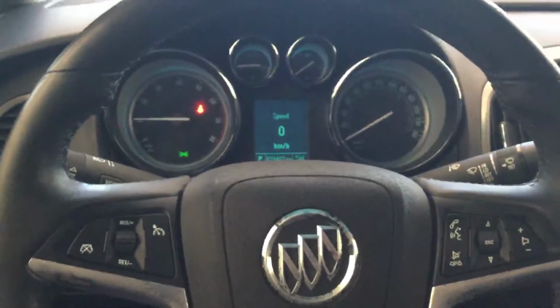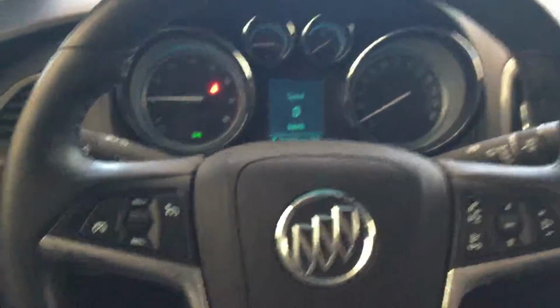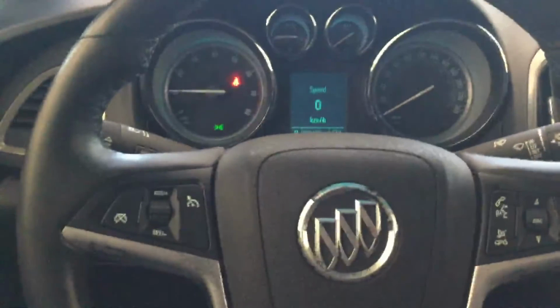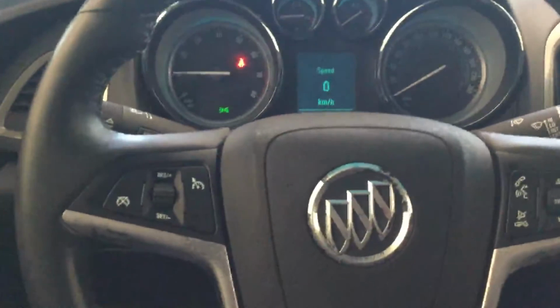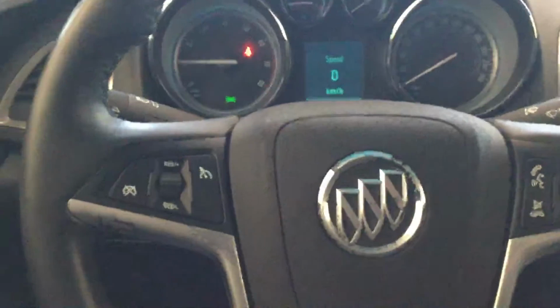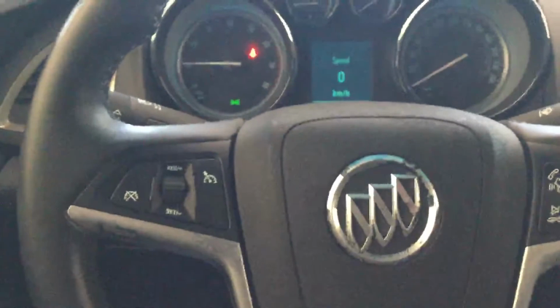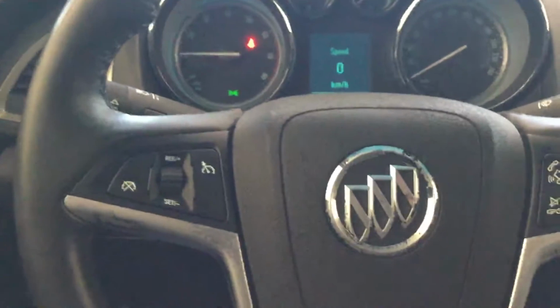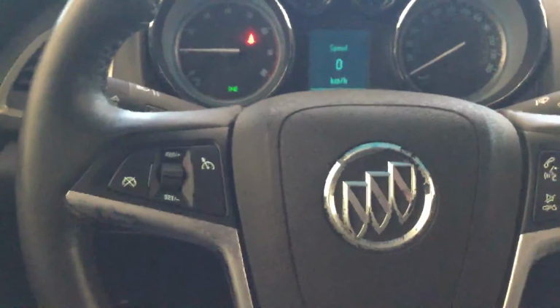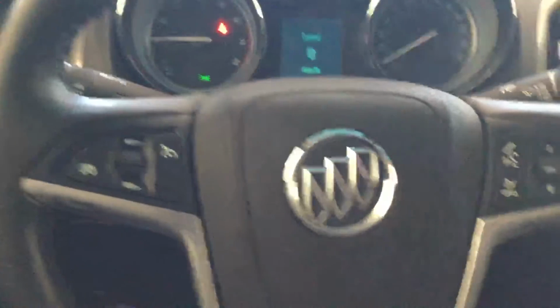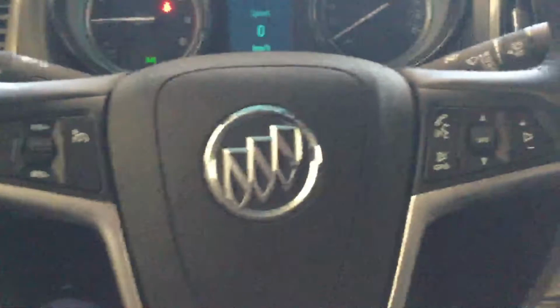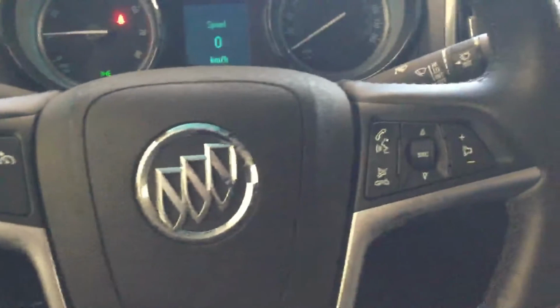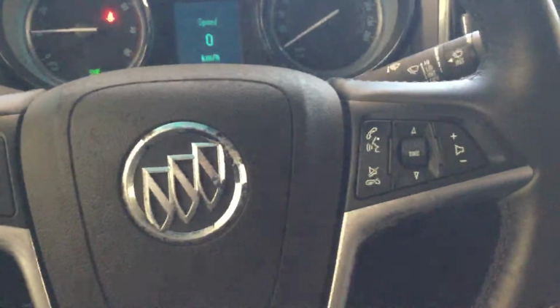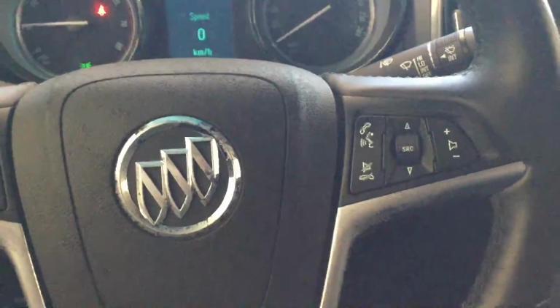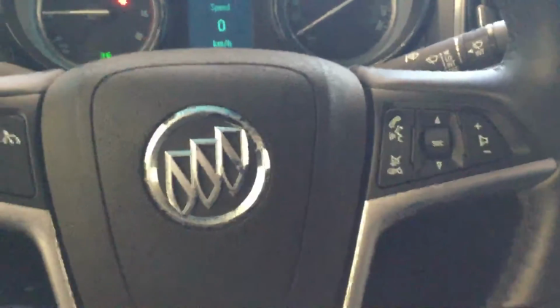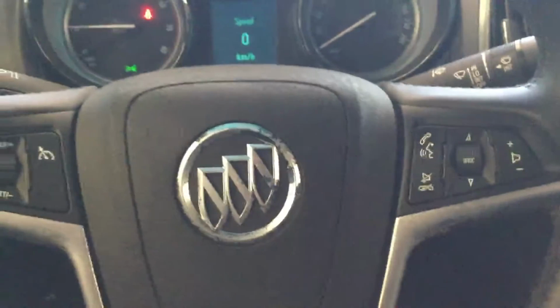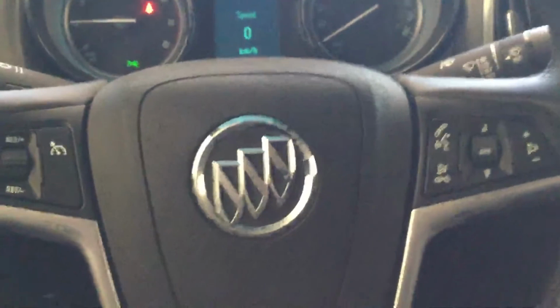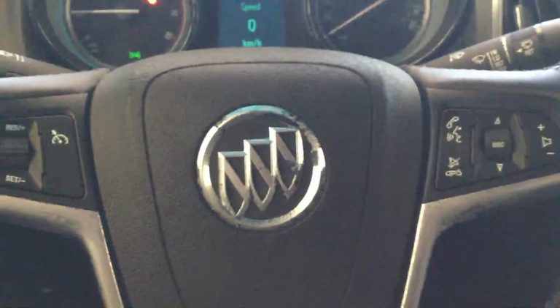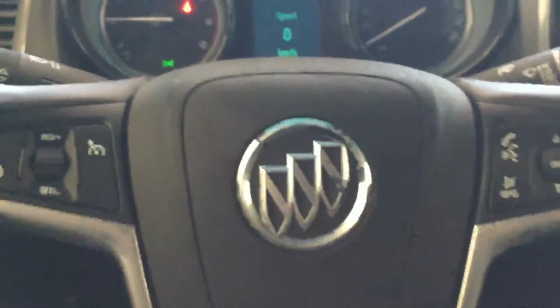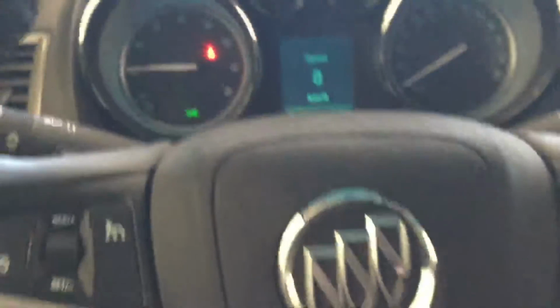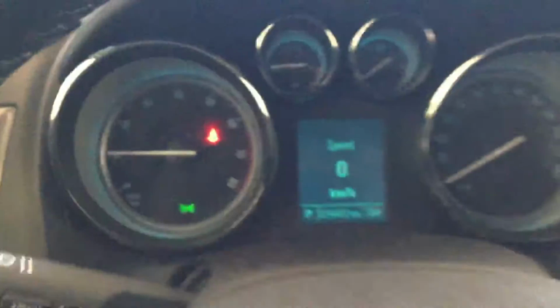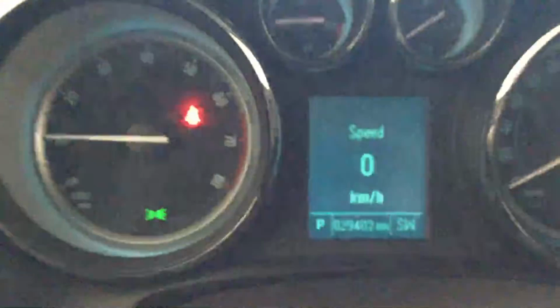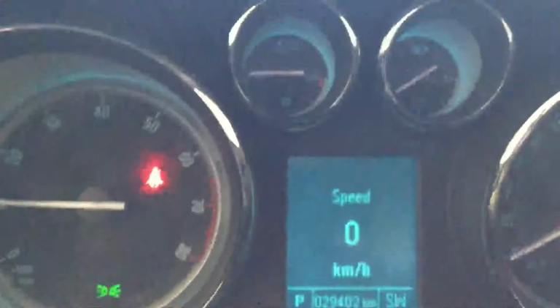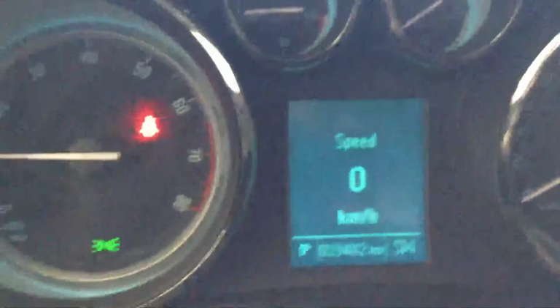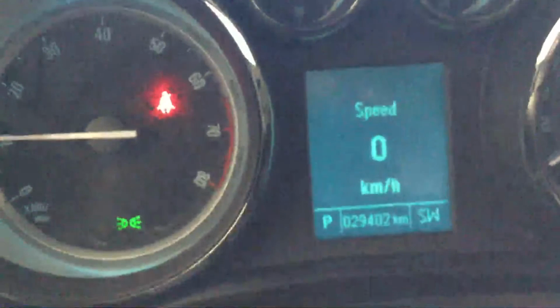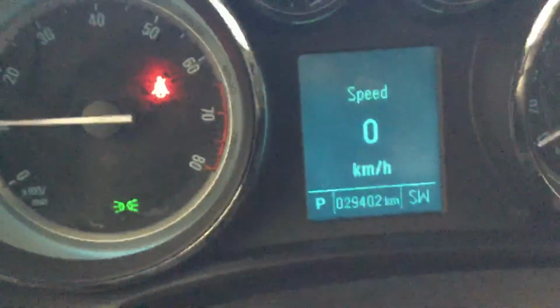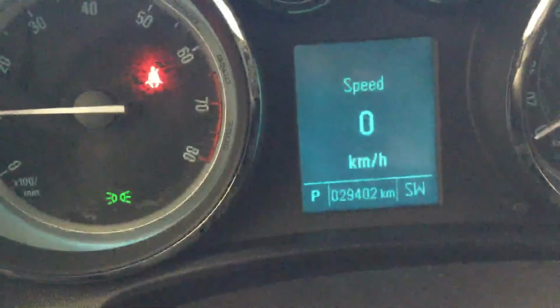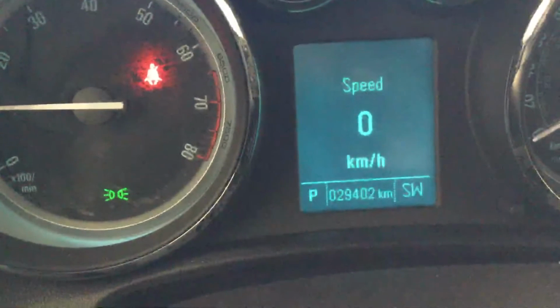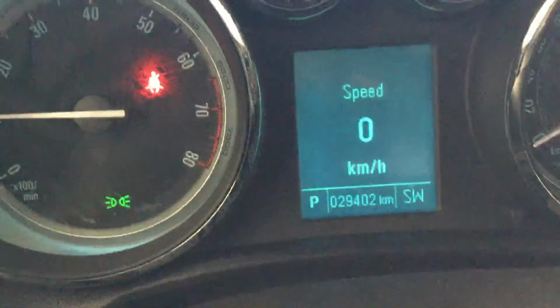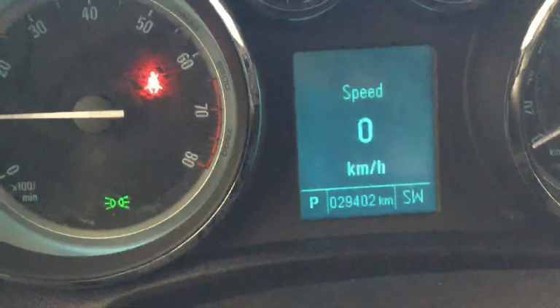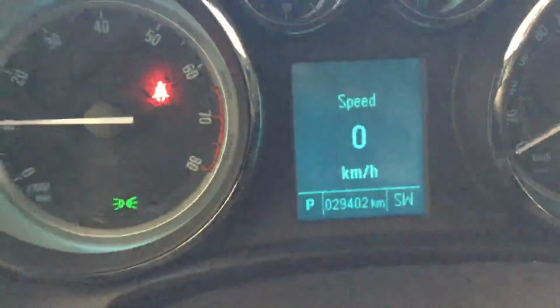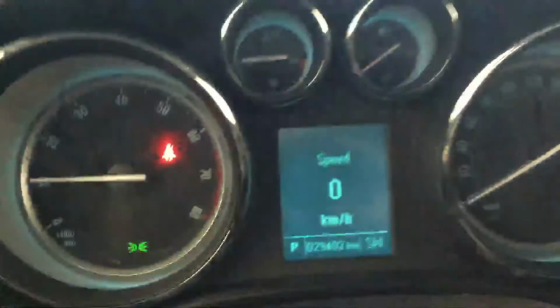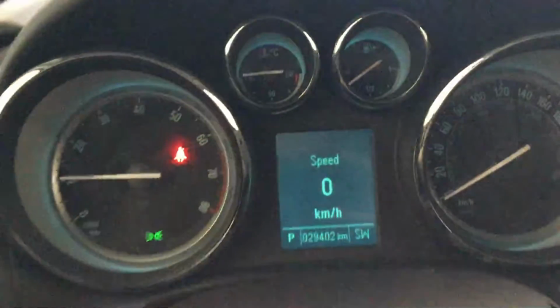This is how your interior looks. On the left-hand side you have all your cruise control options, and on the right-hand side you have all your multimedia options. Only 29,000 kilometers on this car.